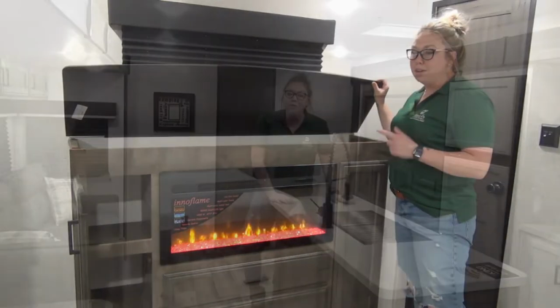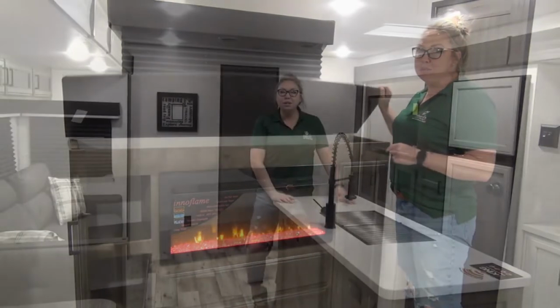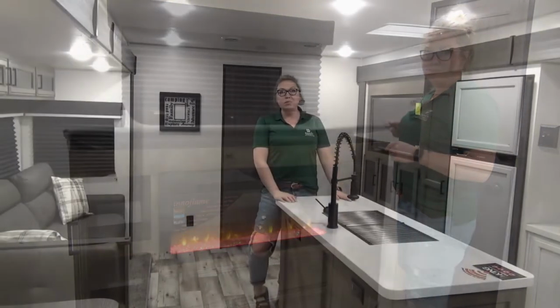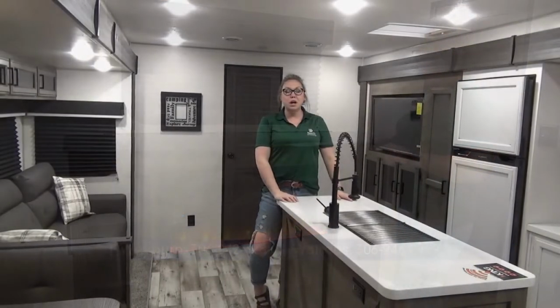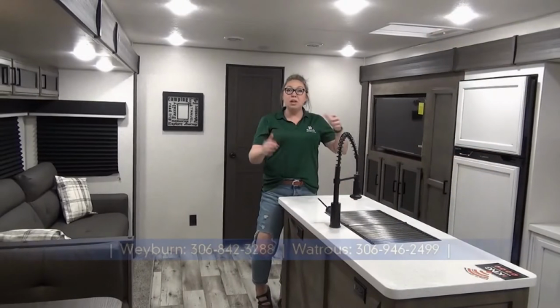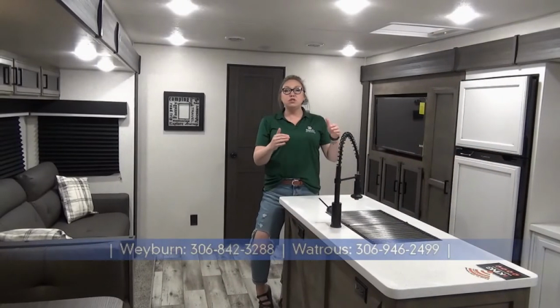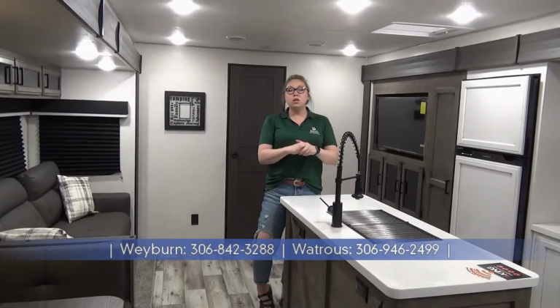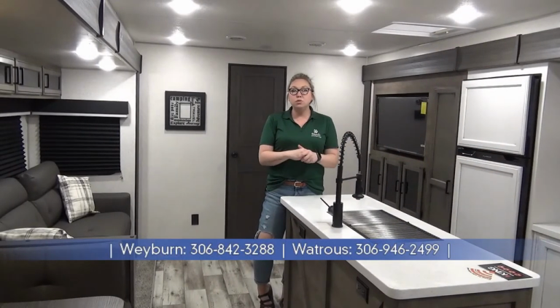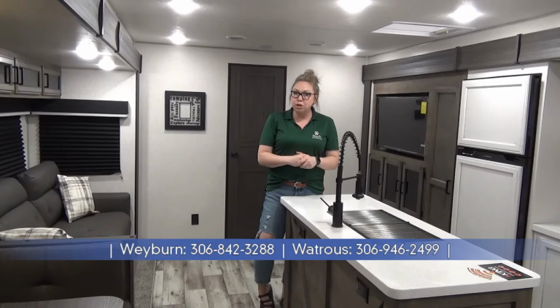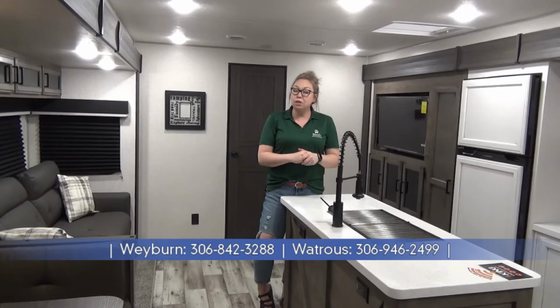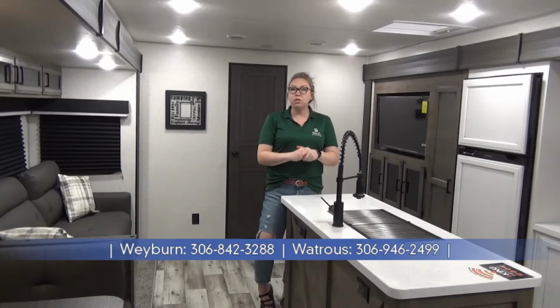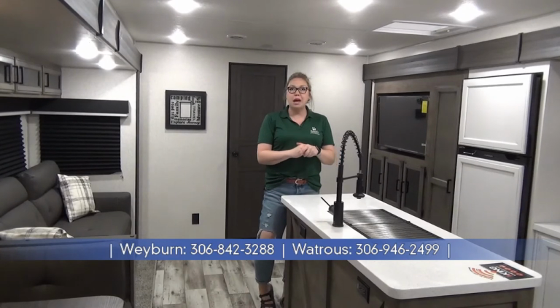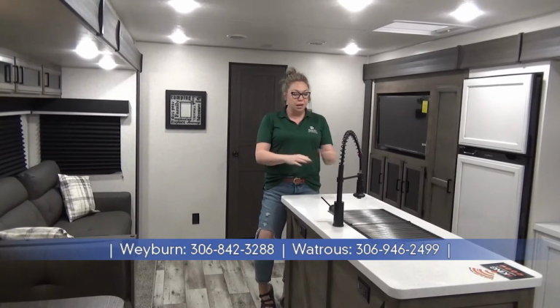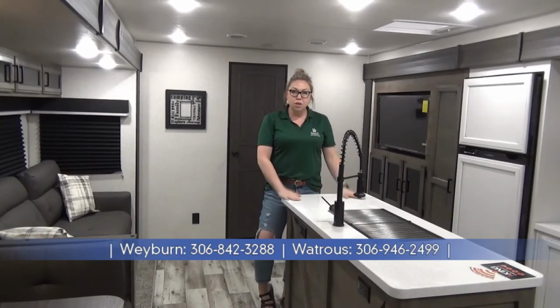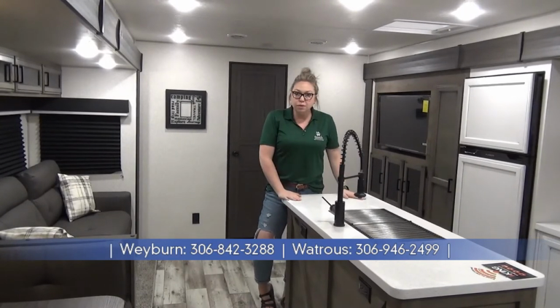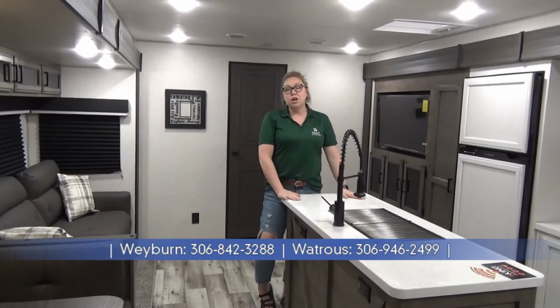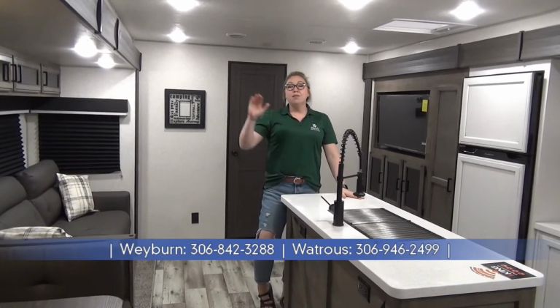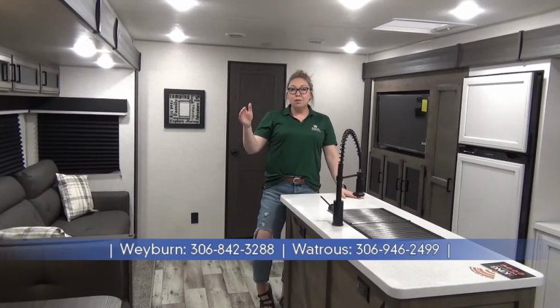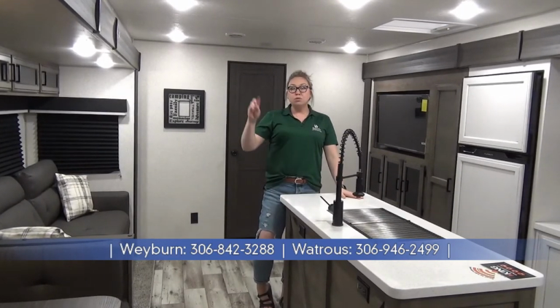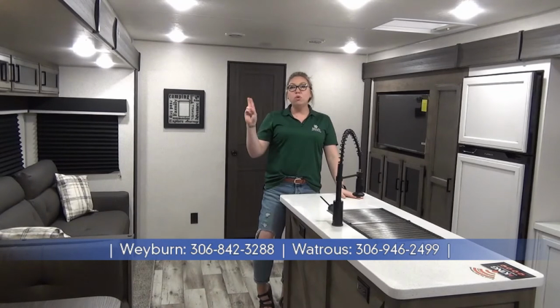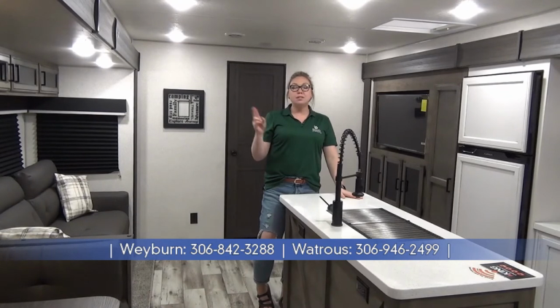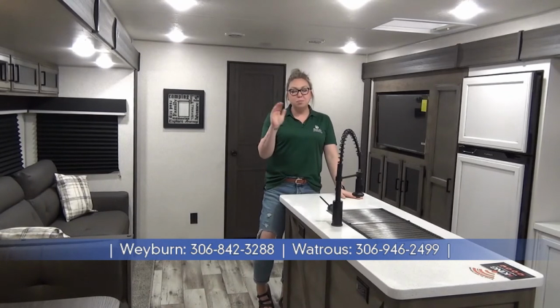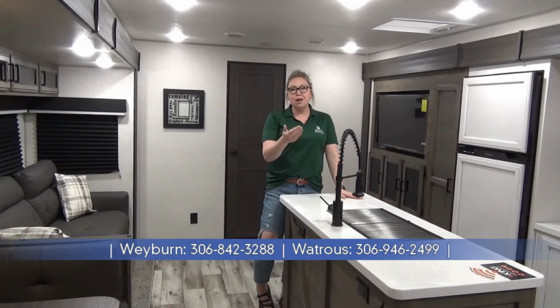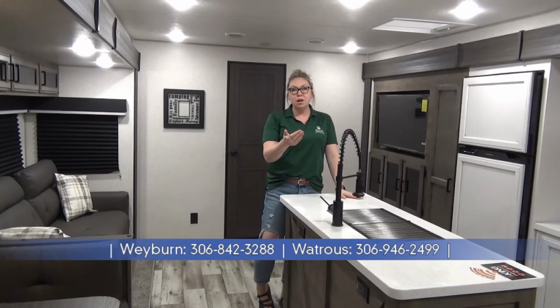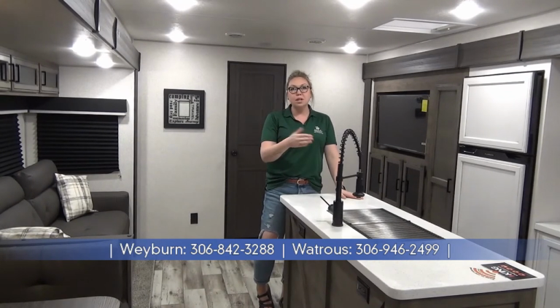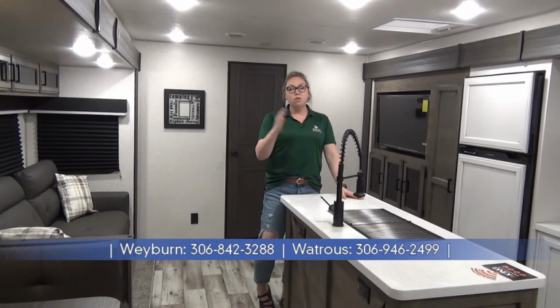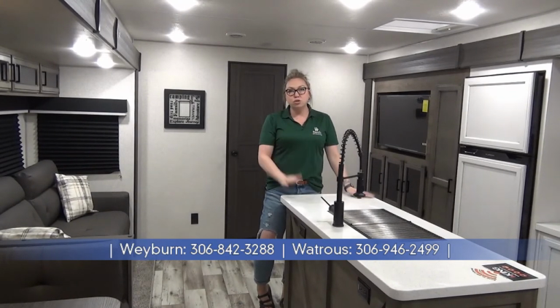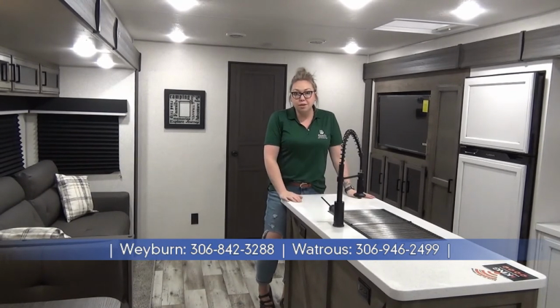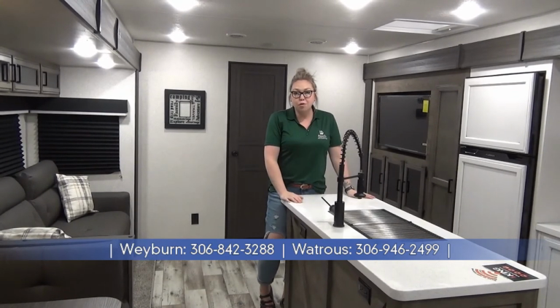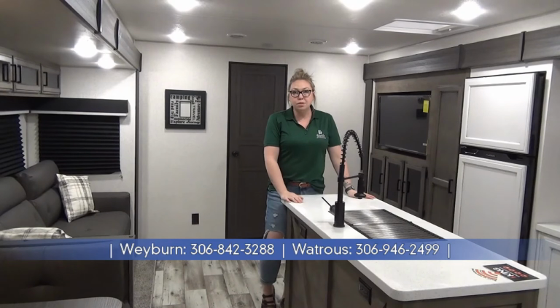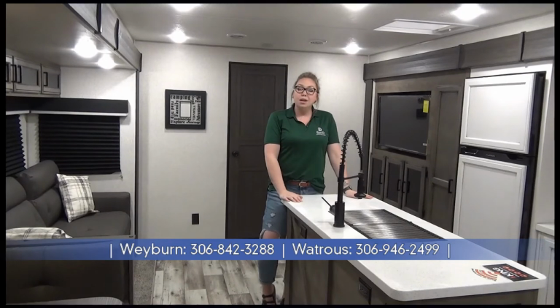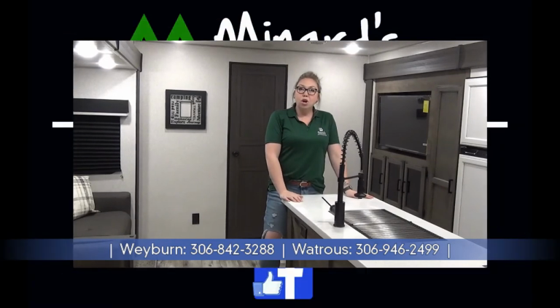Alrighty folks, once again I am Tamara. Thank you for tolerating this voiceover on the 2022 Sport Trek Touring 343 VIB. I hope you guys enjoyed it — come on down and check it out in person, I'll give you an even better tour, or check us out at minersleisureworld.com.